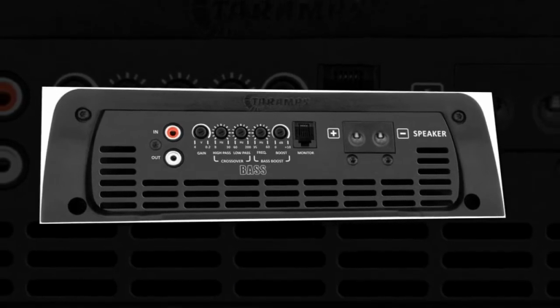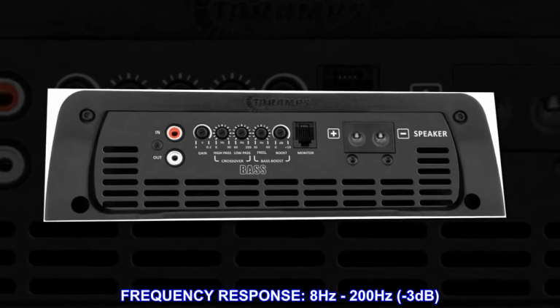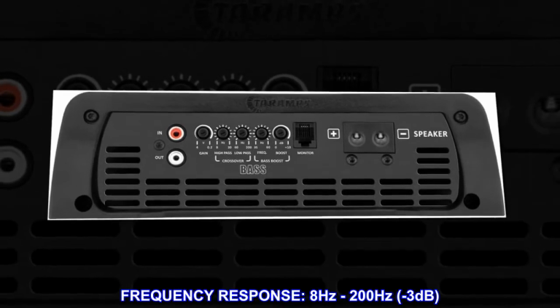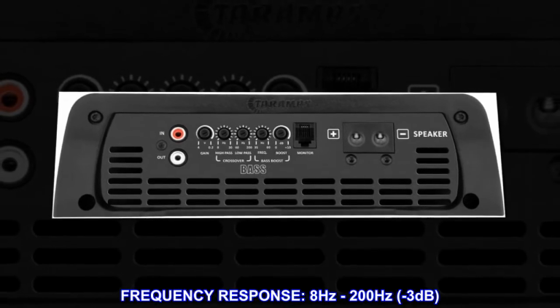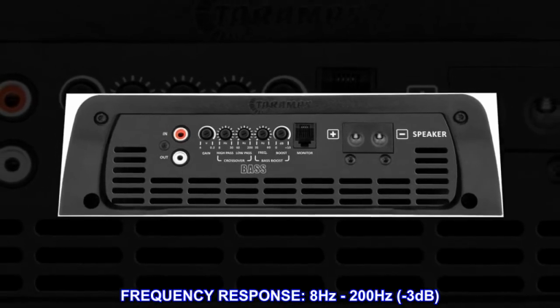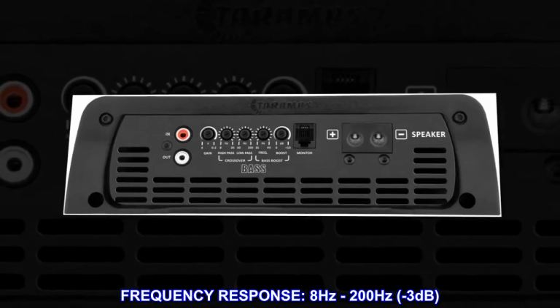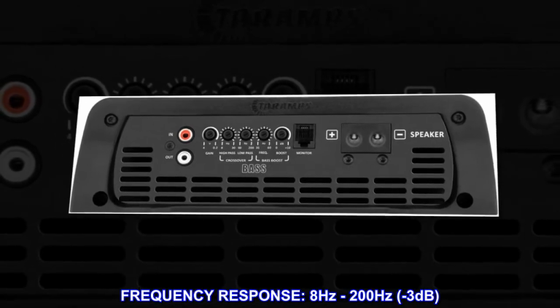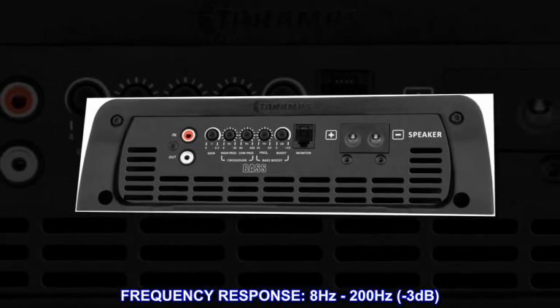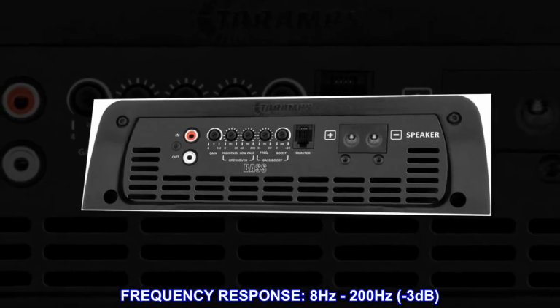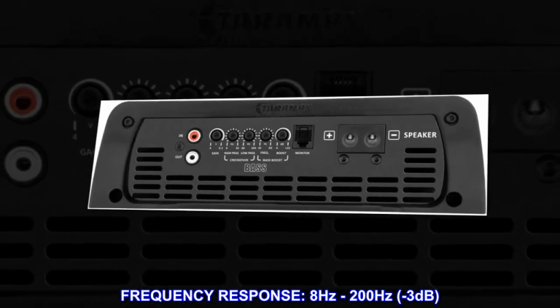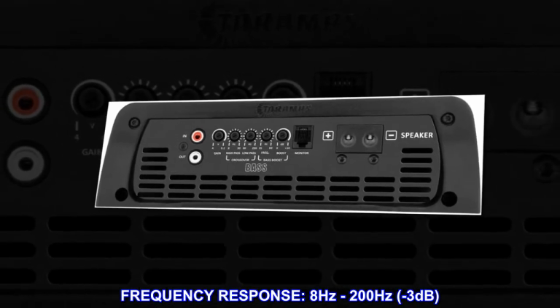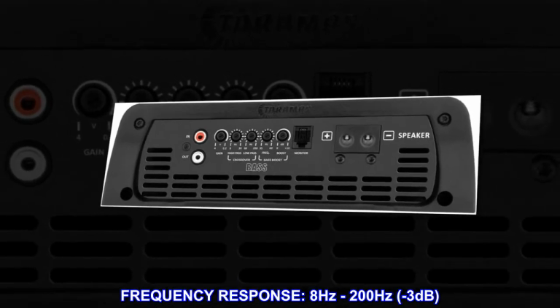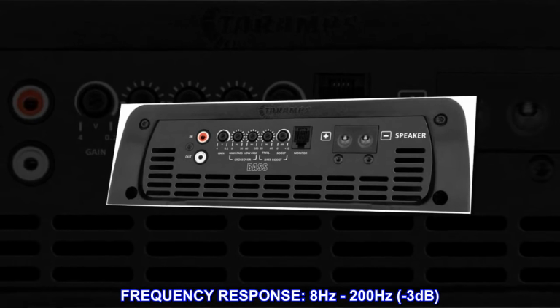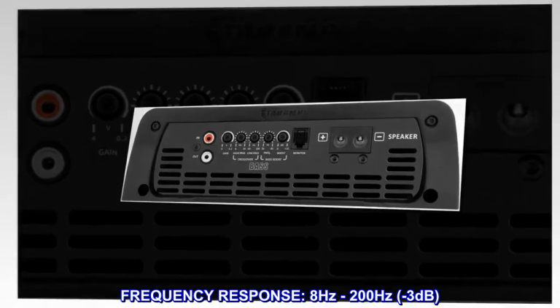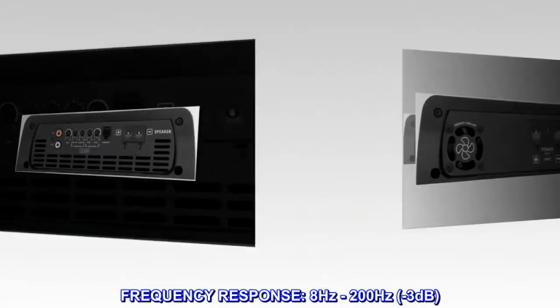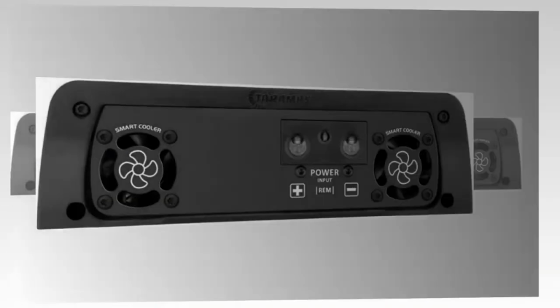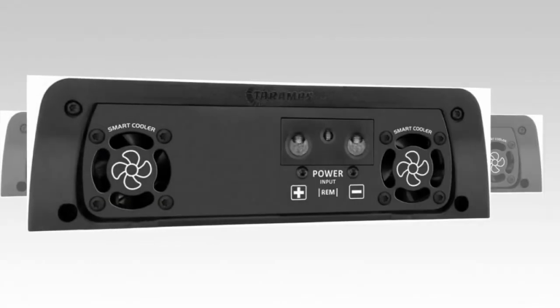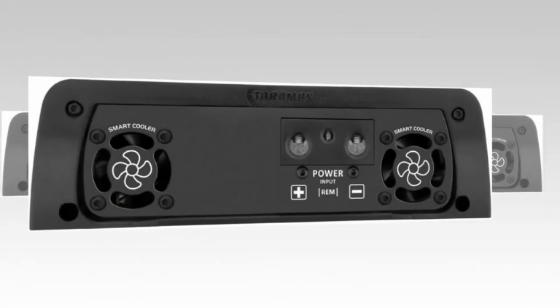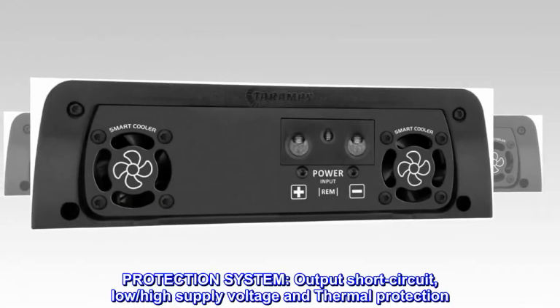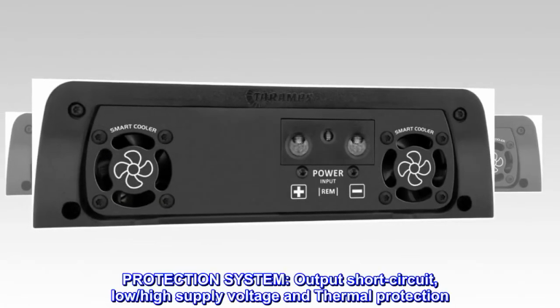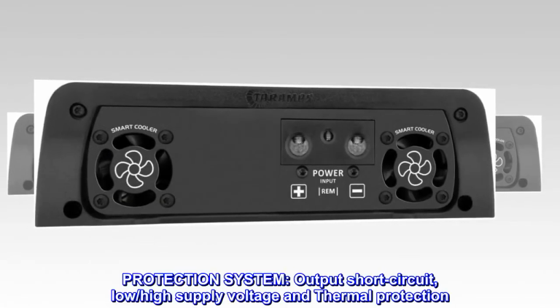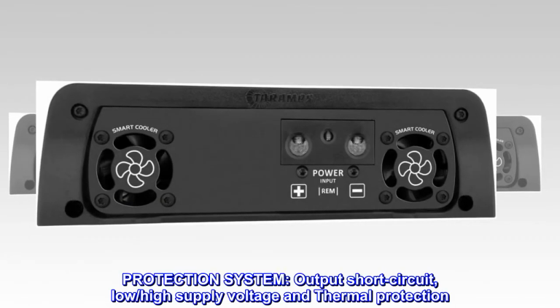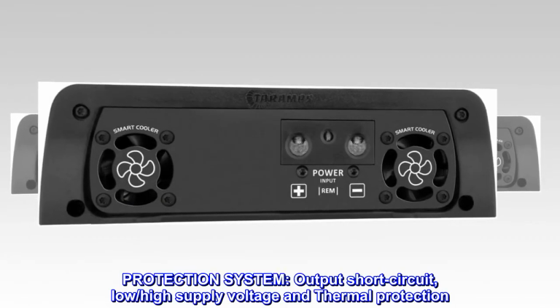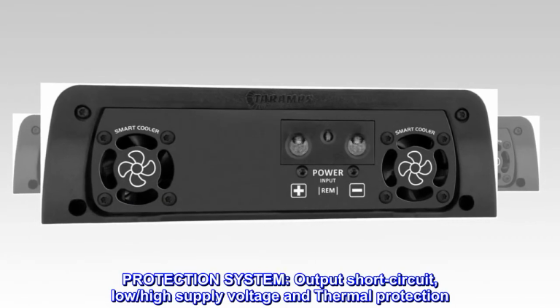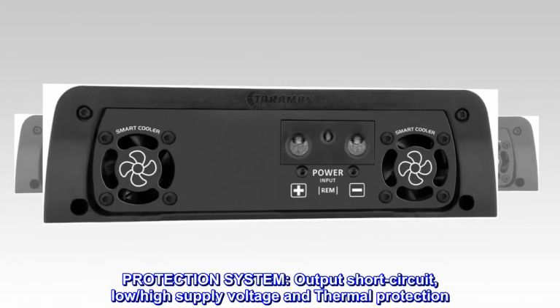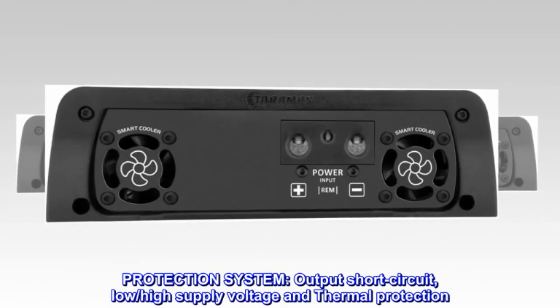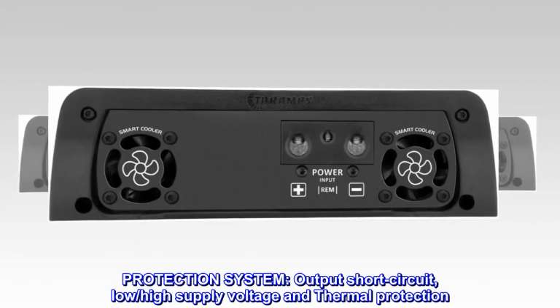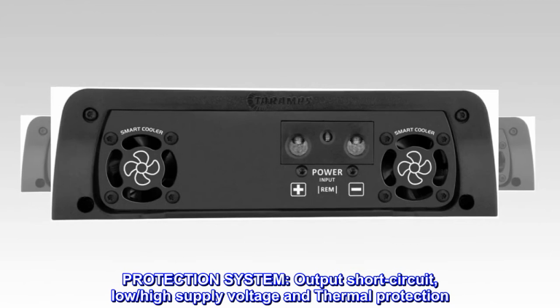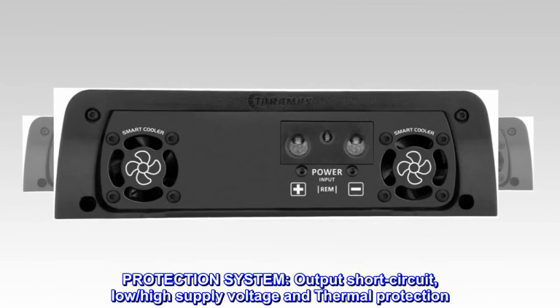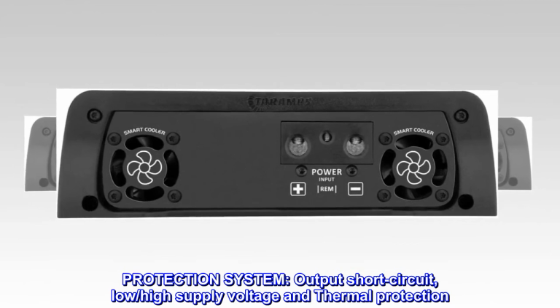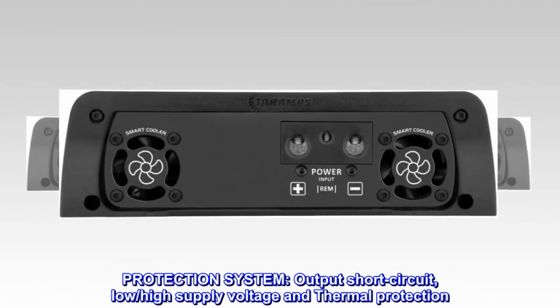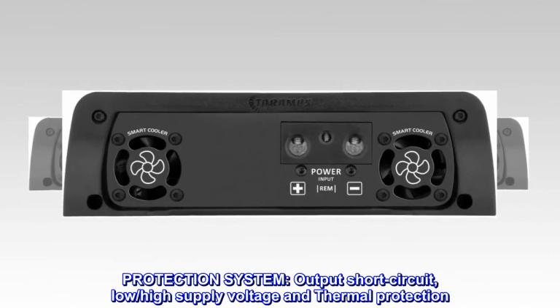Frequency response: 8 Hz to 200 Hz, minus 3 dB. Protection system: output short circuit, low/high supply voltage, and thermal protection.